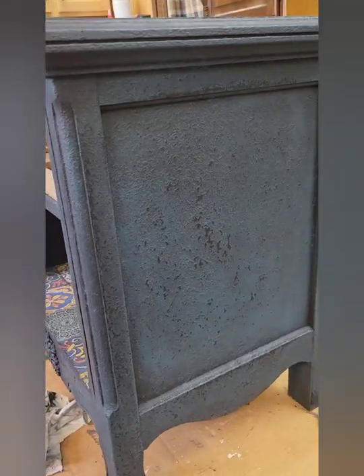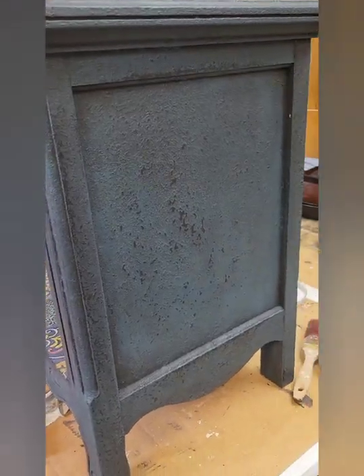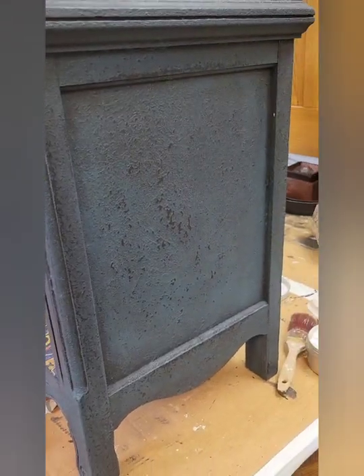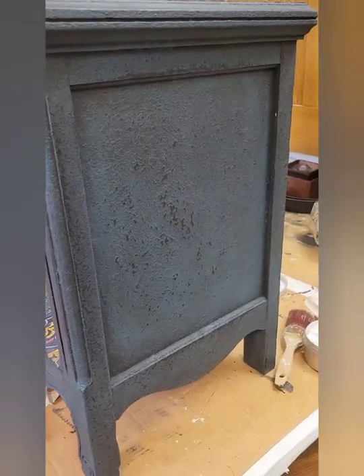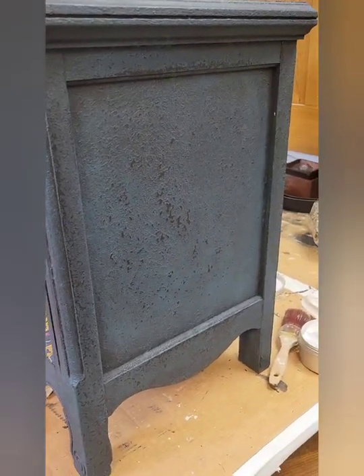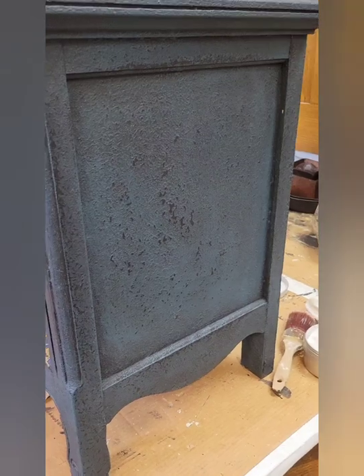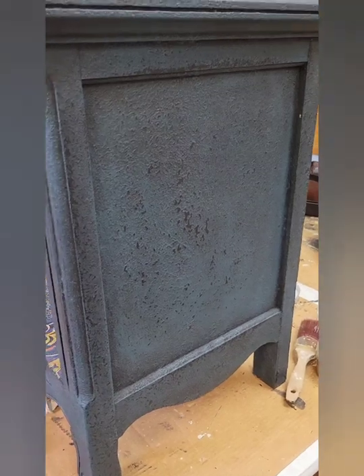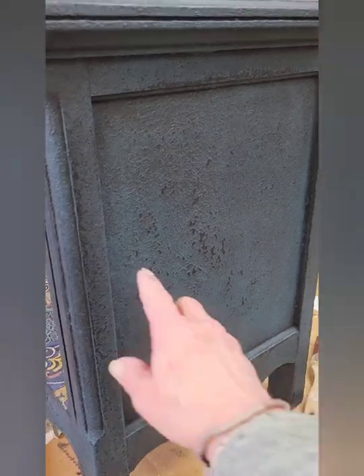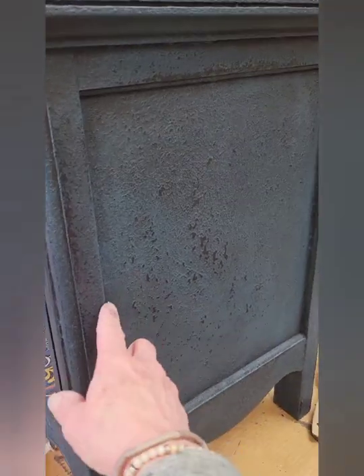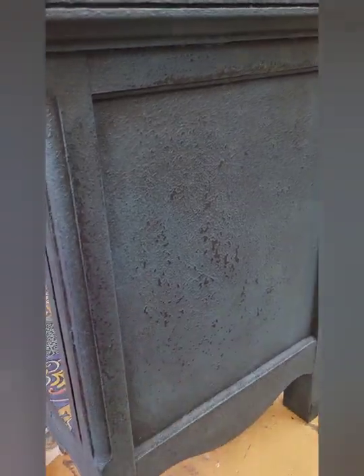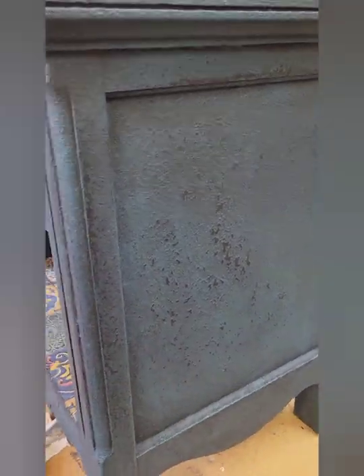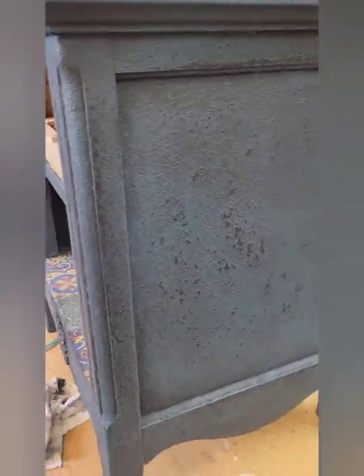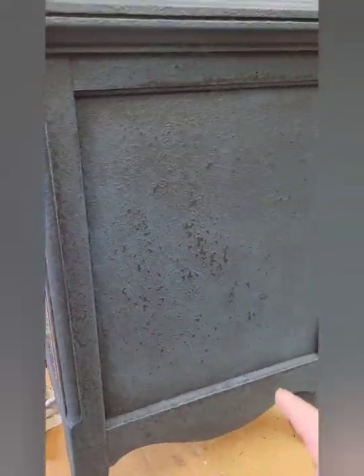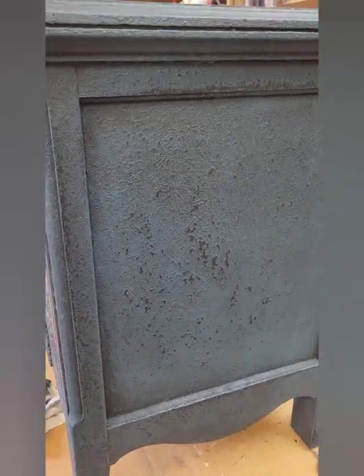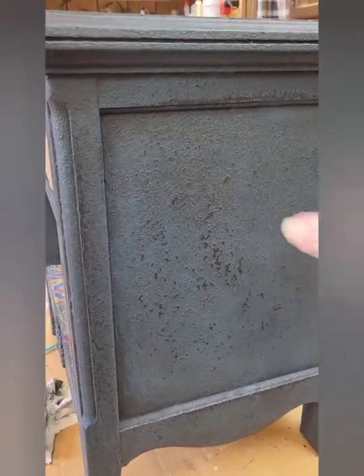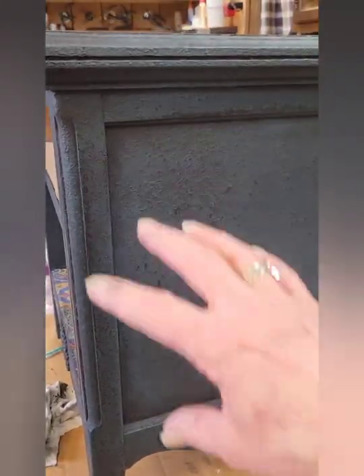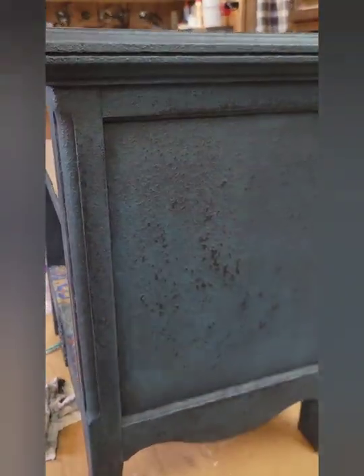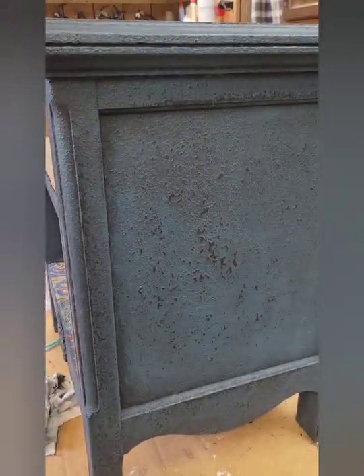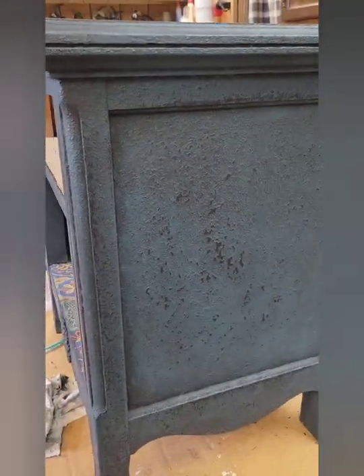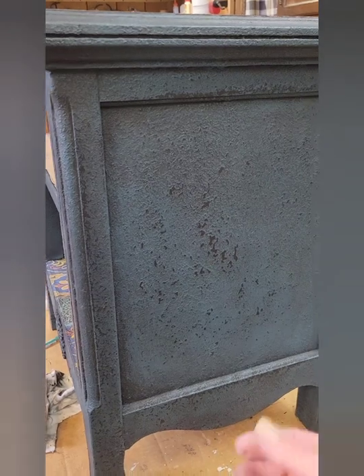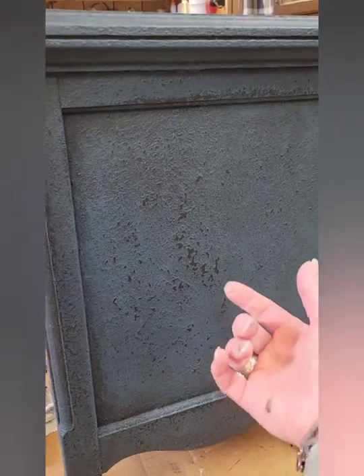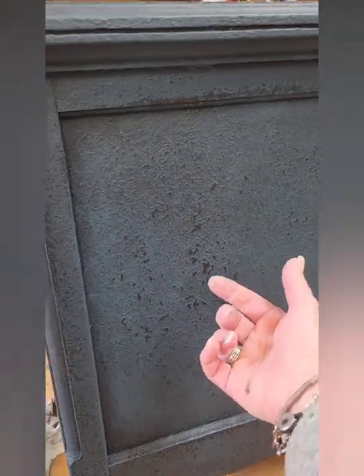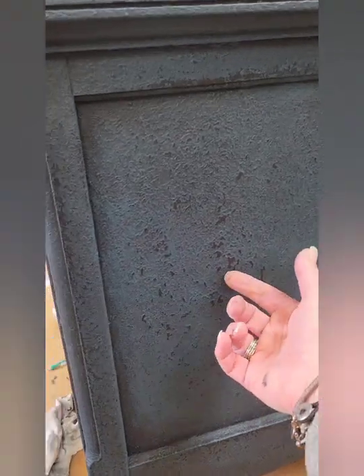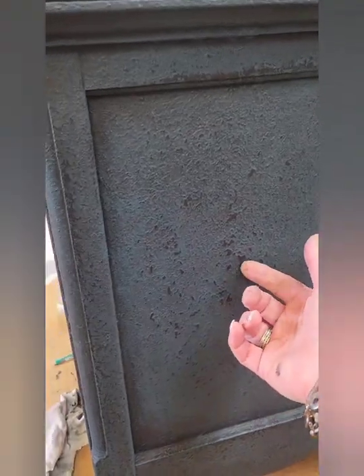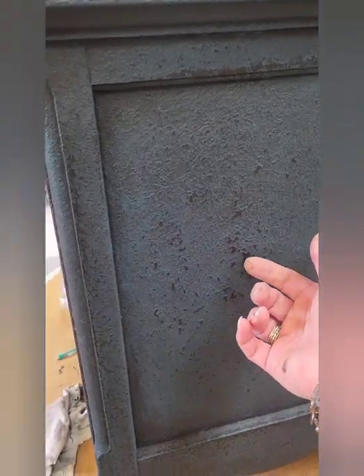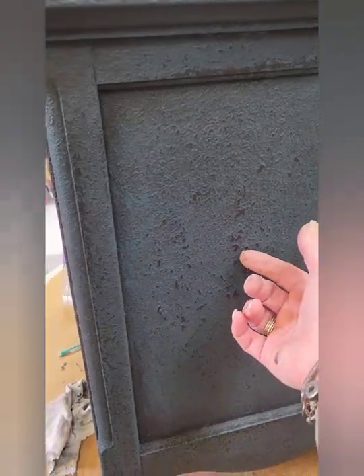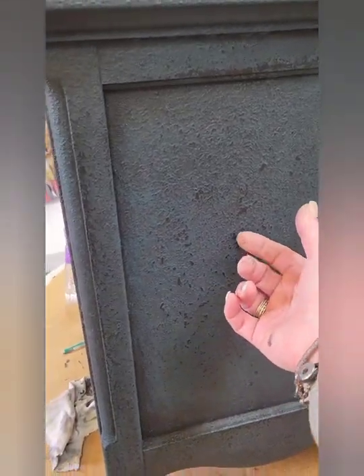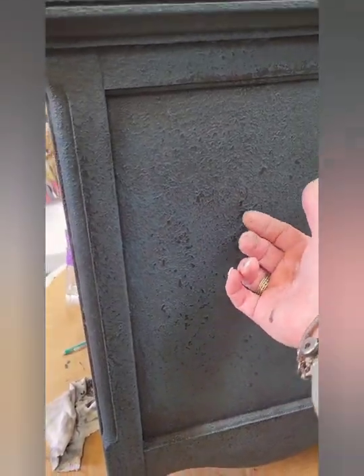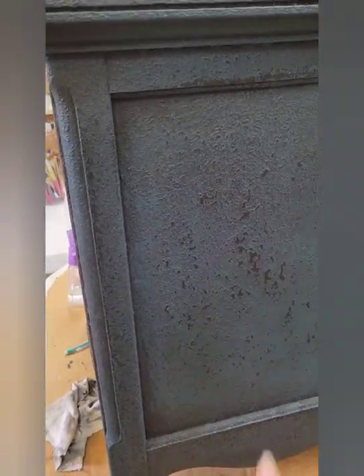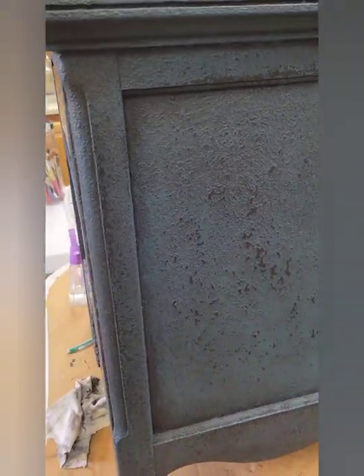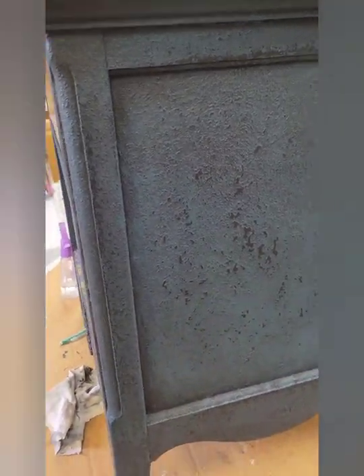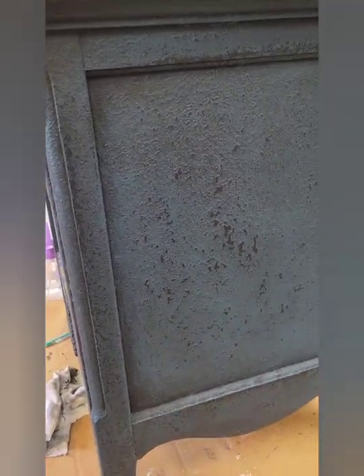After I painted the whole thing with that antebellum blue, I came back and sanded everywhere to bring out the texture black that was under there — the sea spray with the caviar.